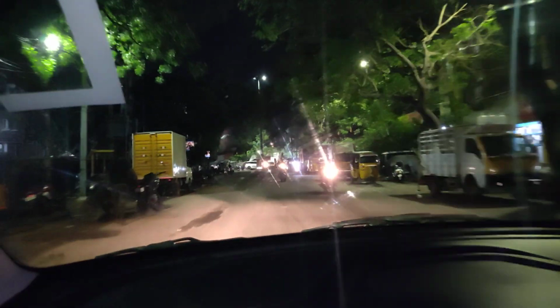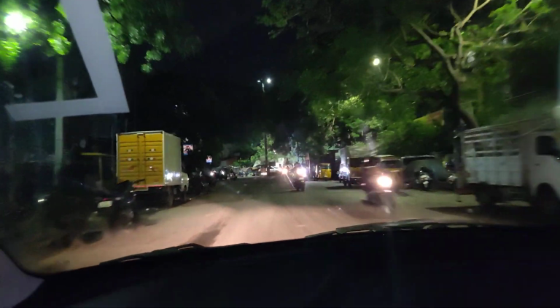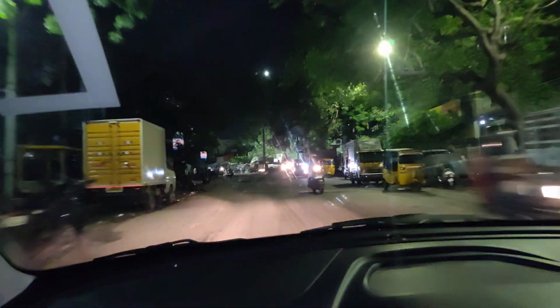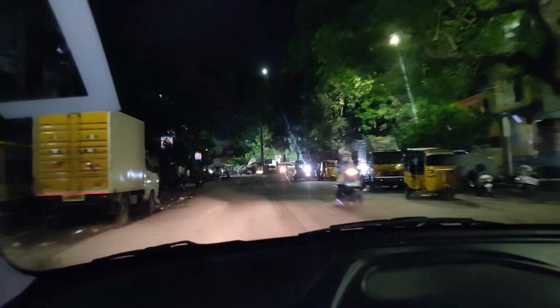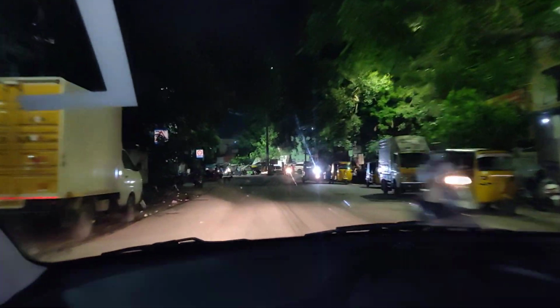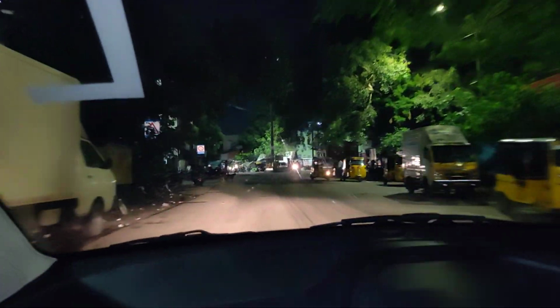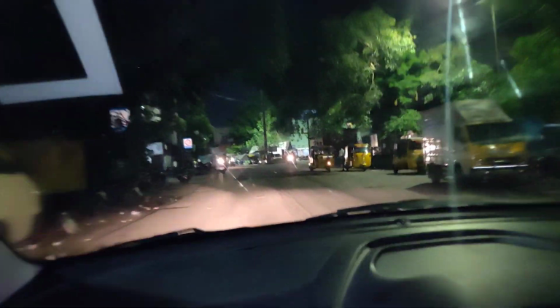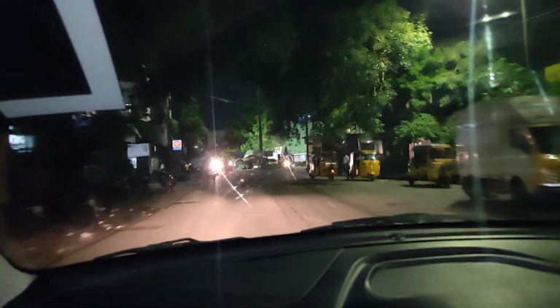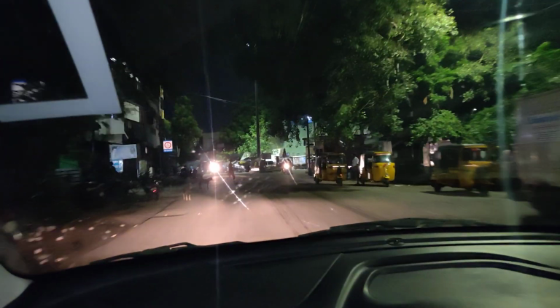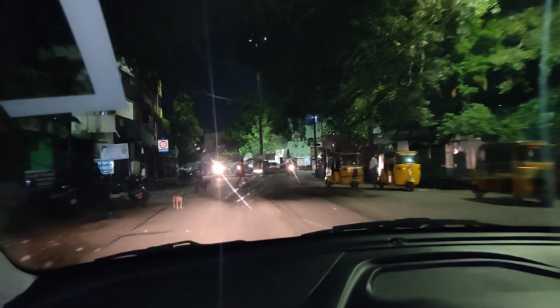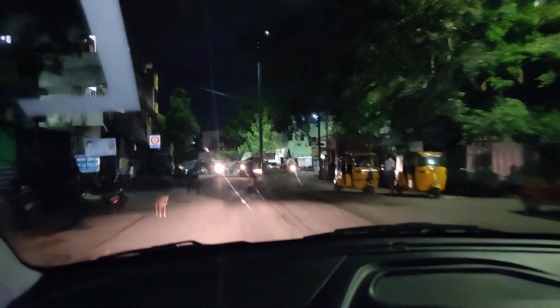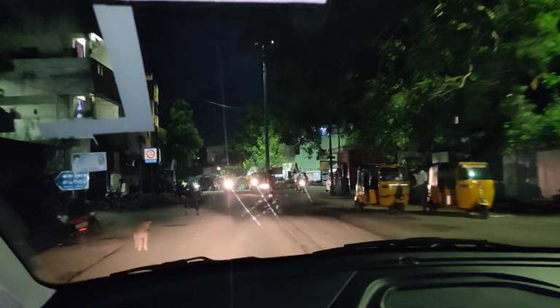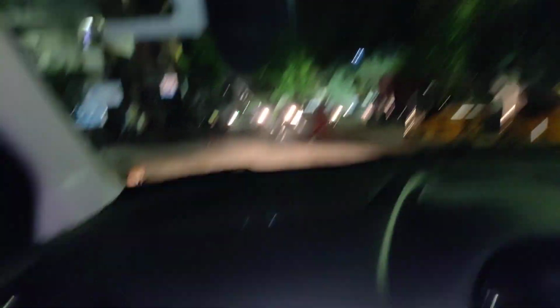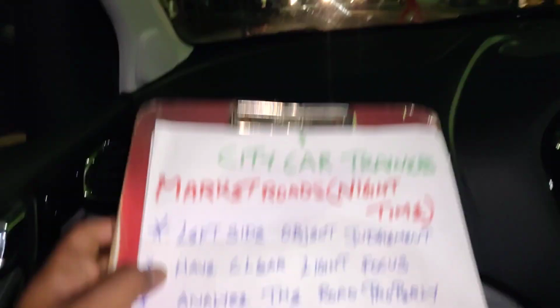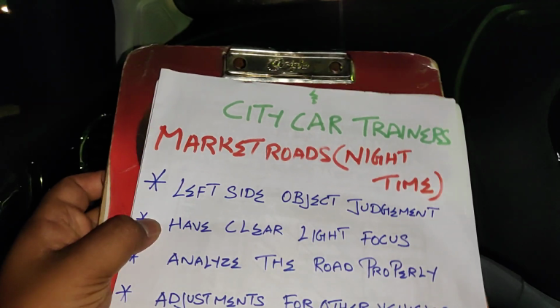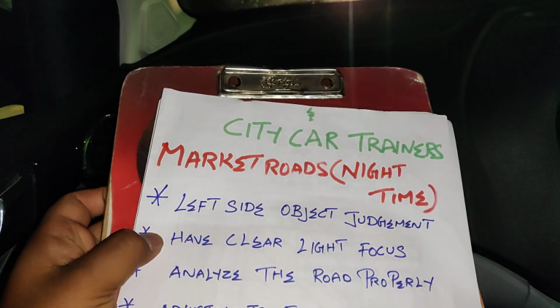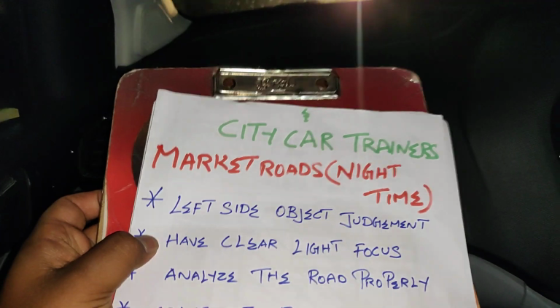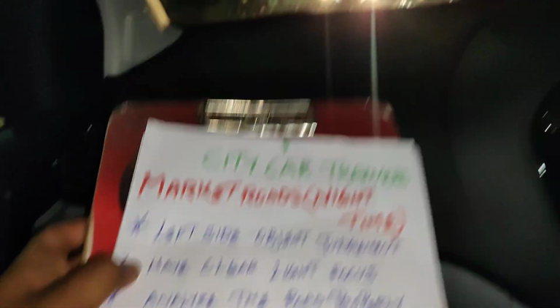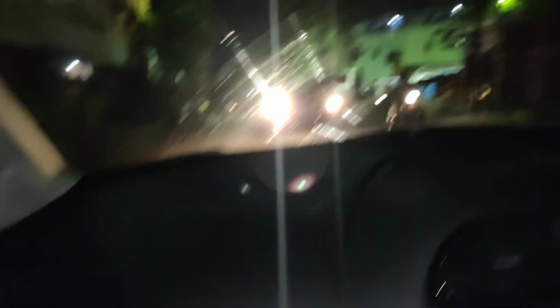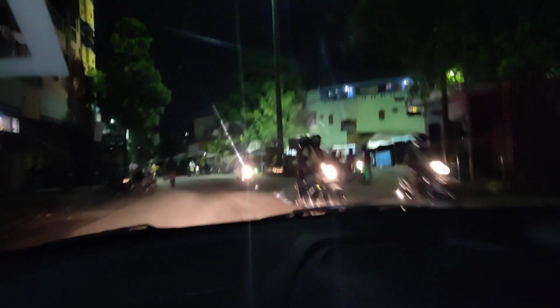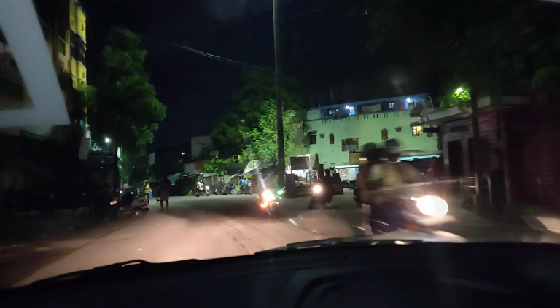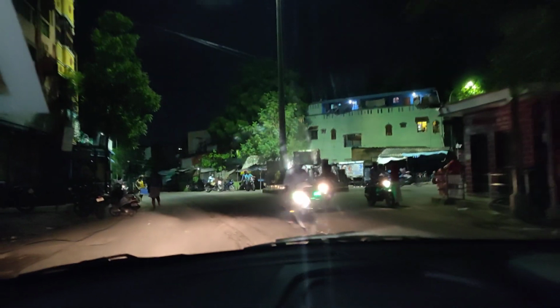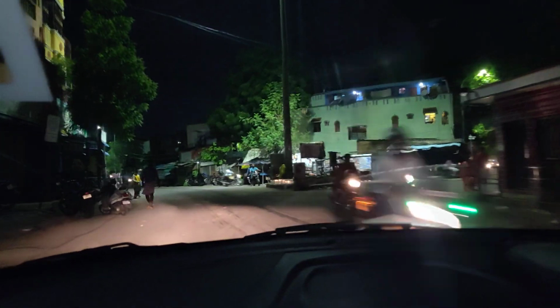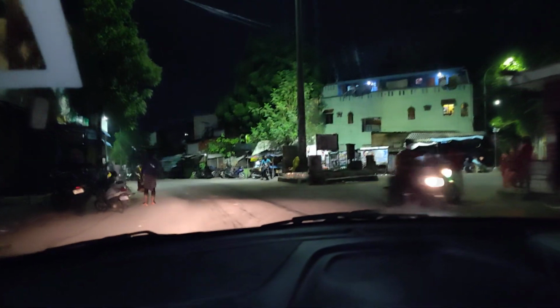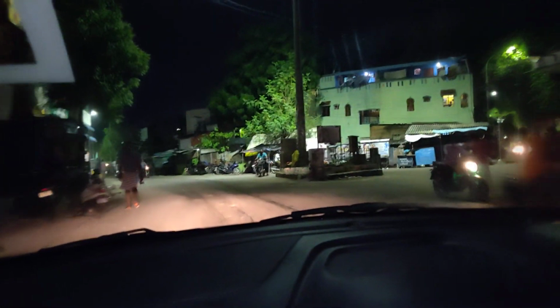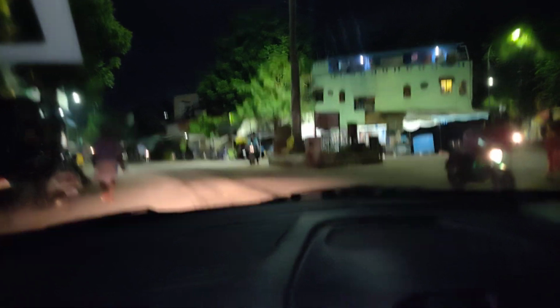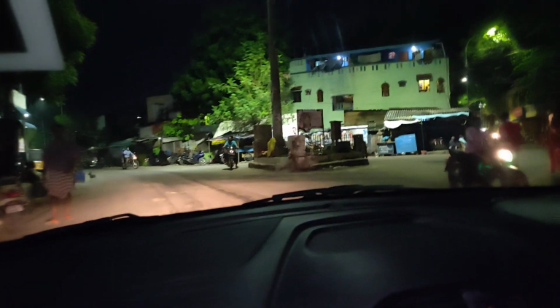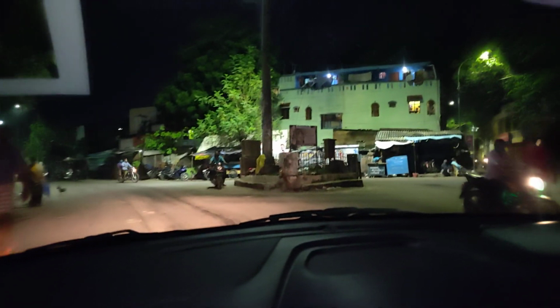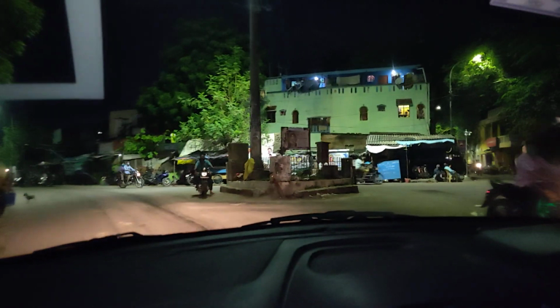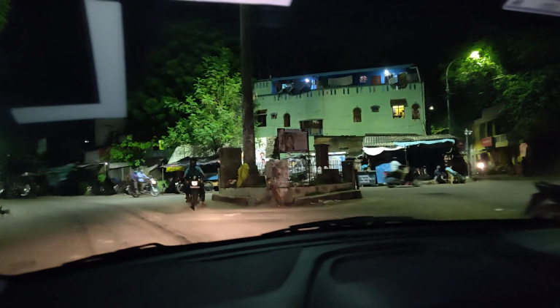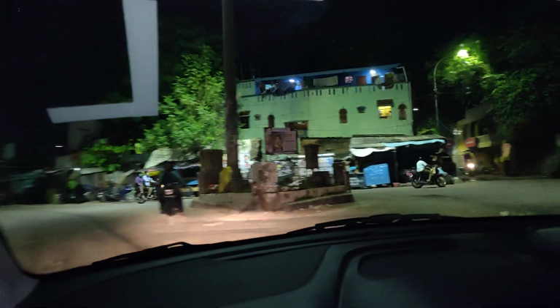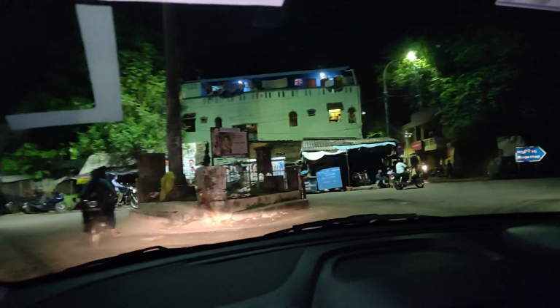On the road, you can drive. One beginner is to follow the video. Left side object judgment — you can move on the side of the road. Check if there are any vehicles on the left side.